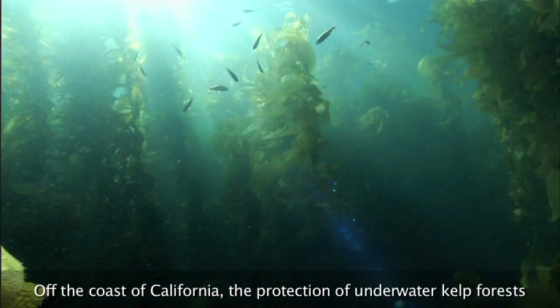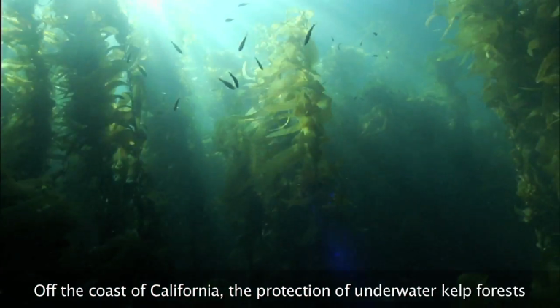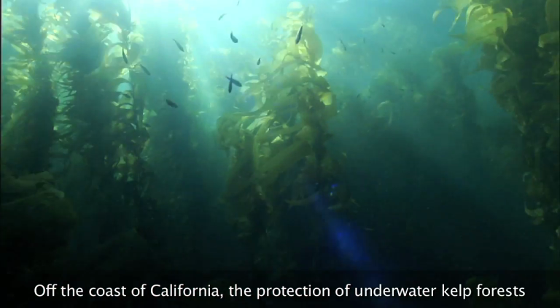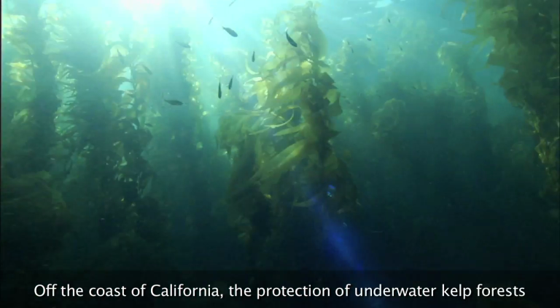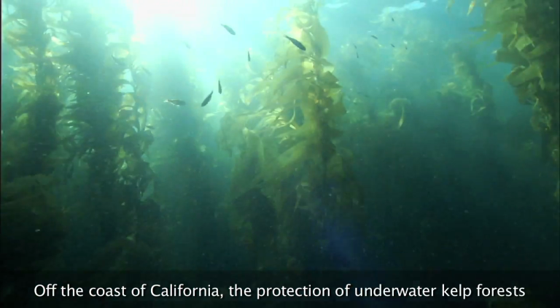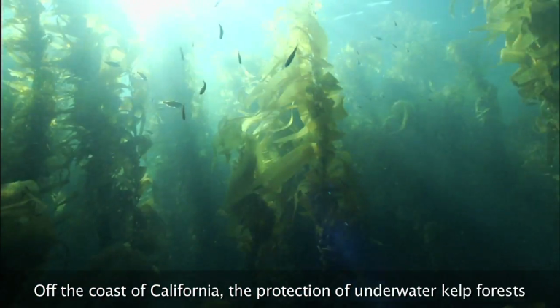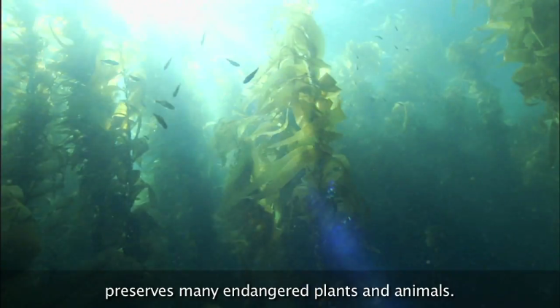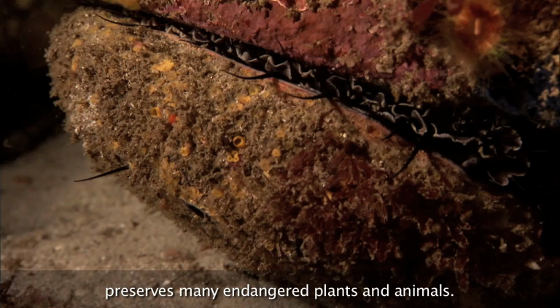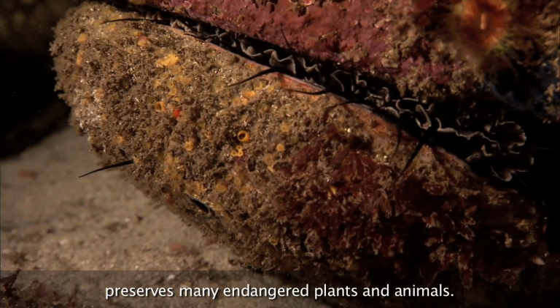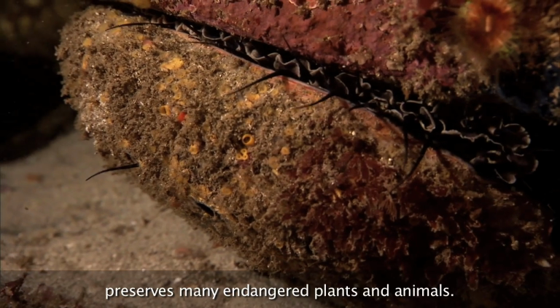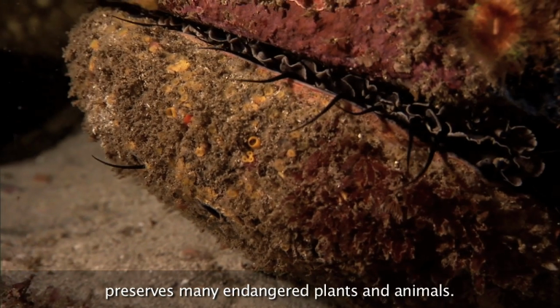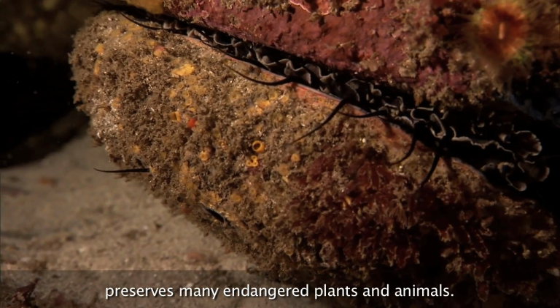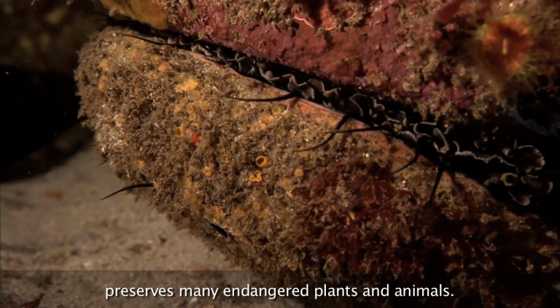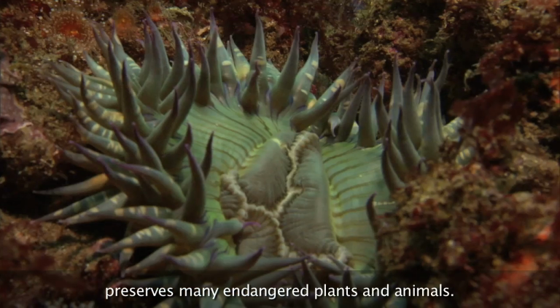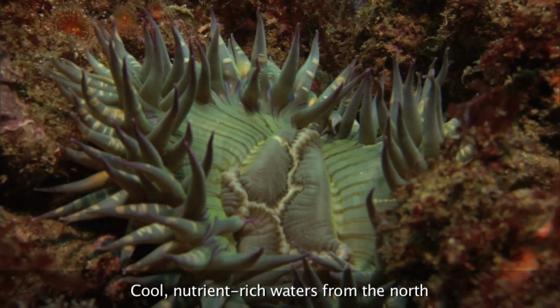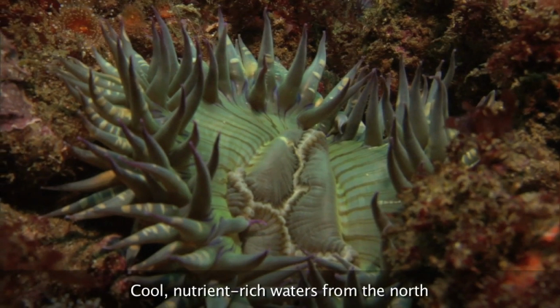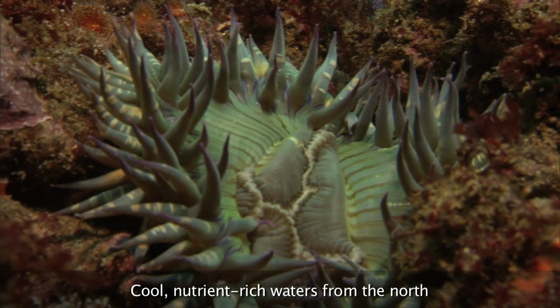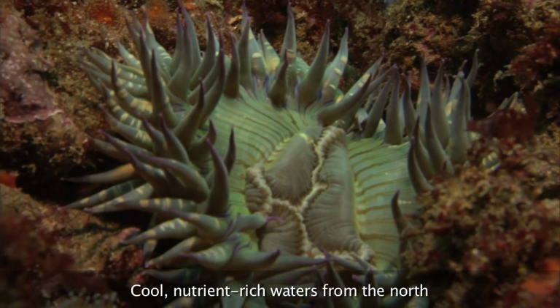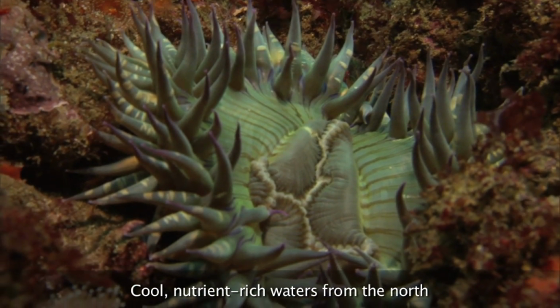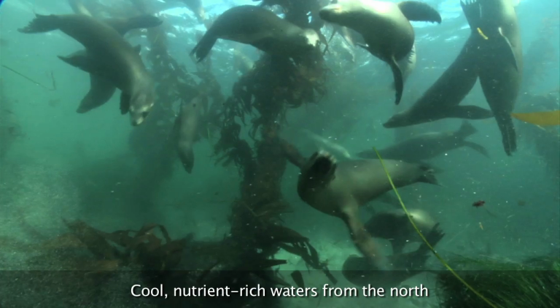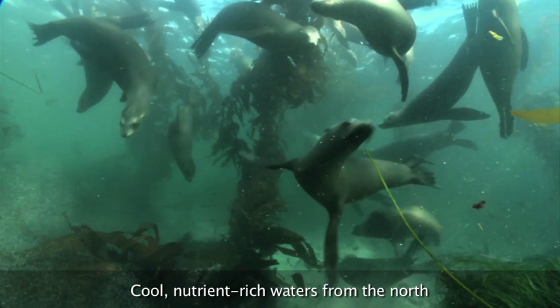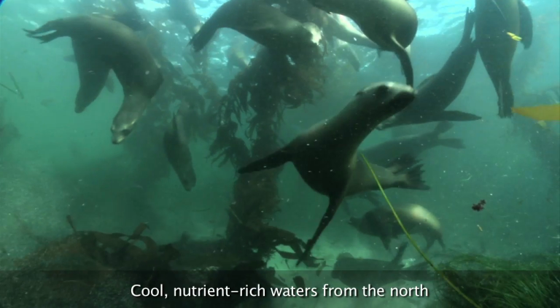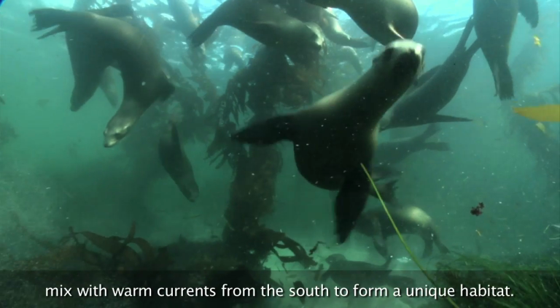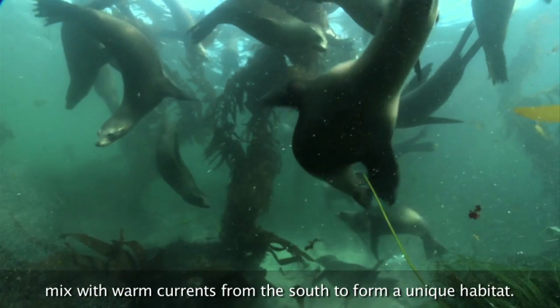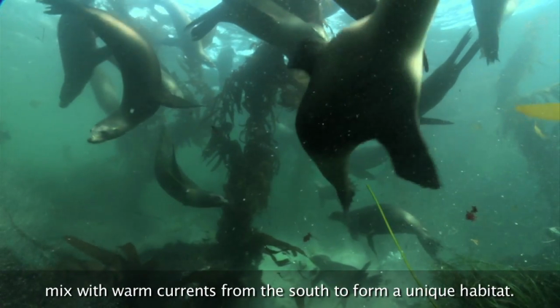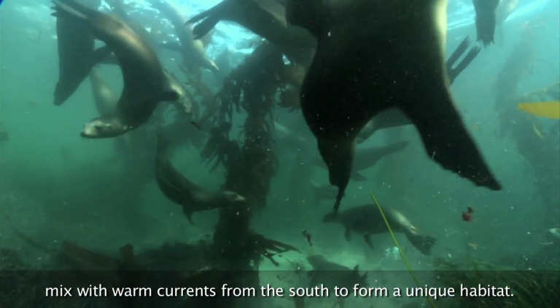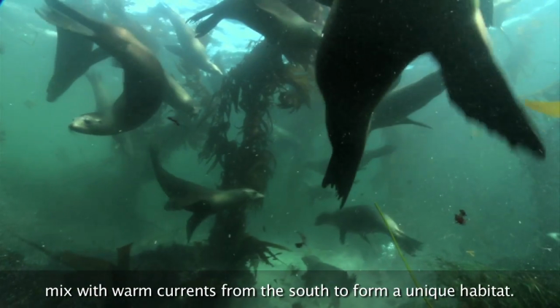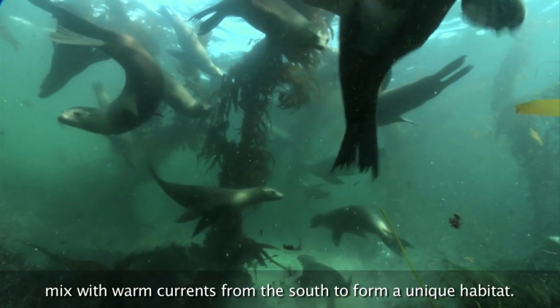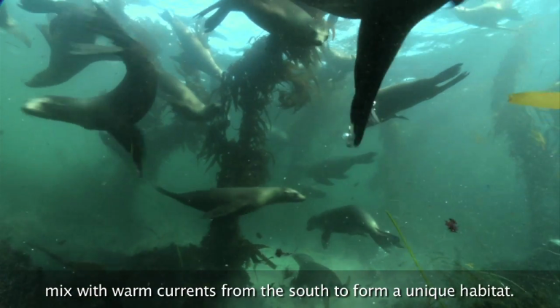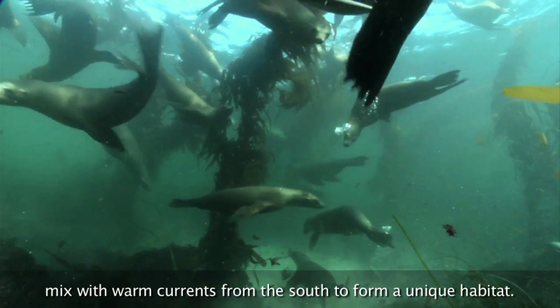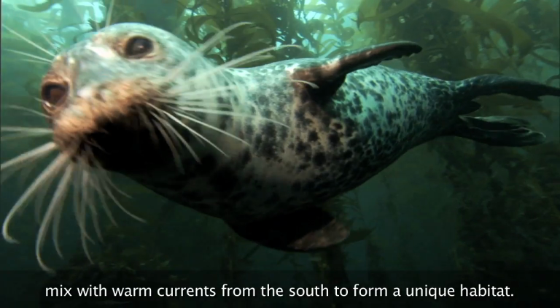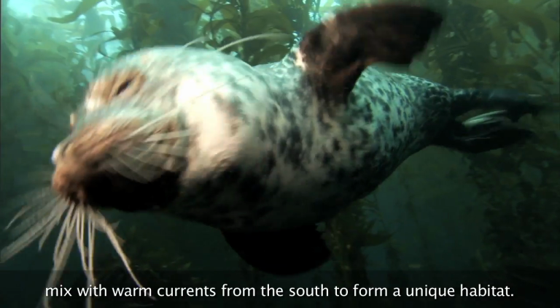Underwater kelp forests preserve many endangered plants and animals. Cool, nutrient-rich waters from the North mix with warm currents from the South to form a unique habitat.